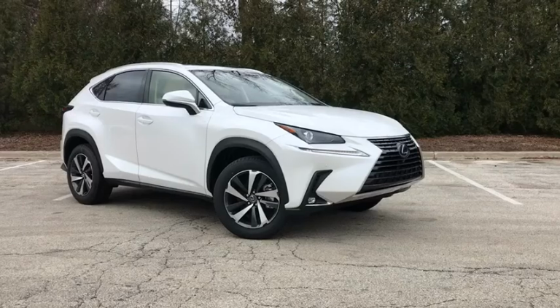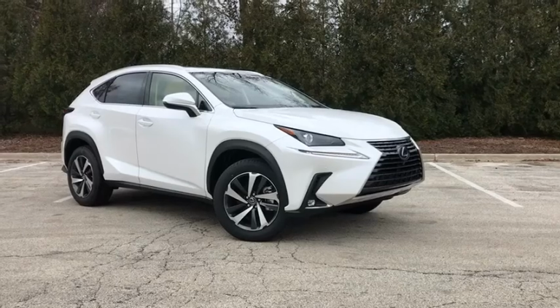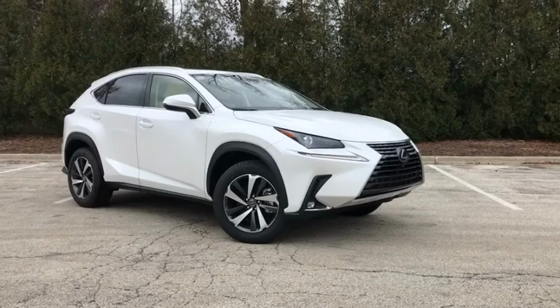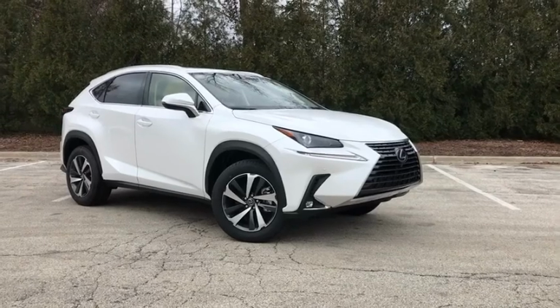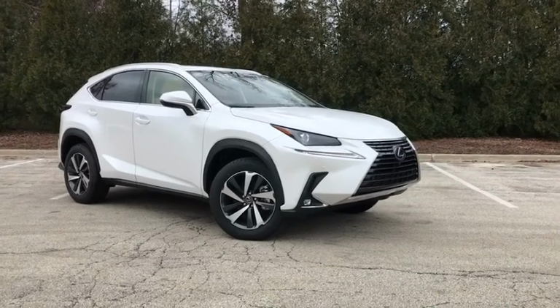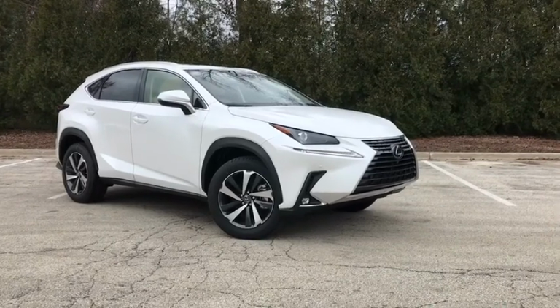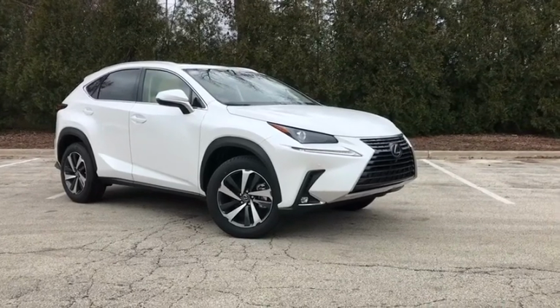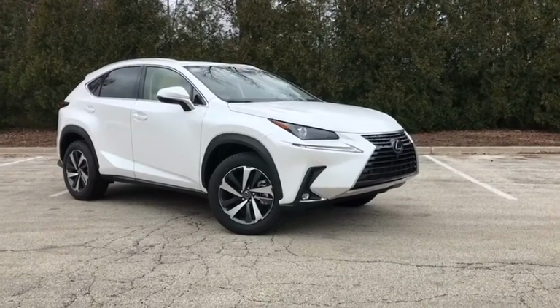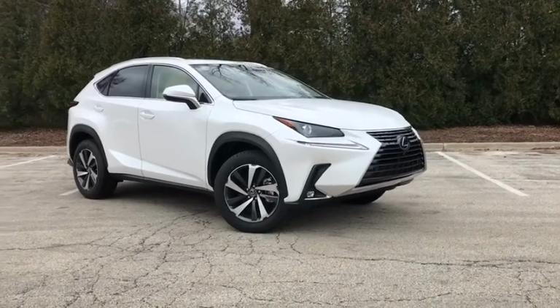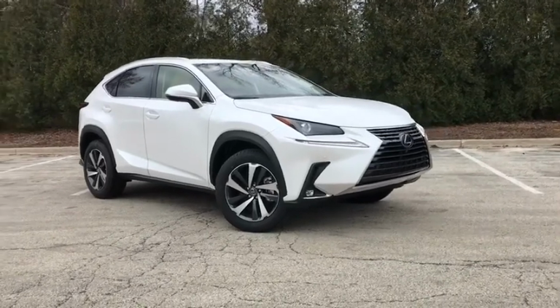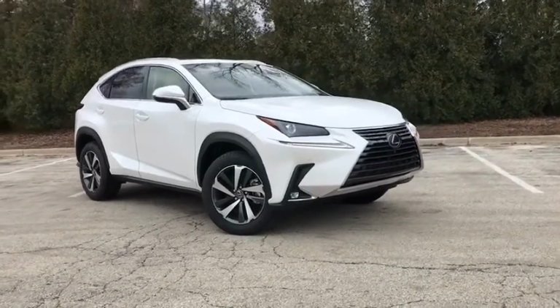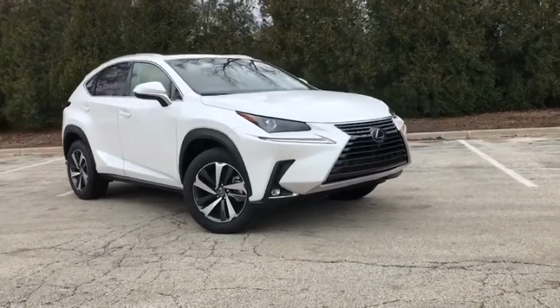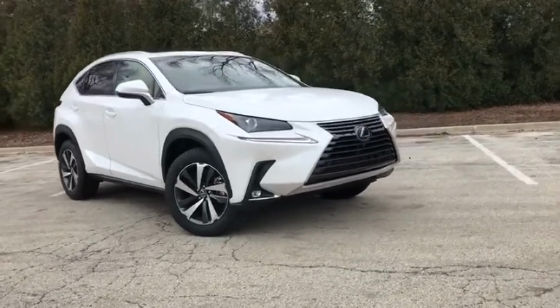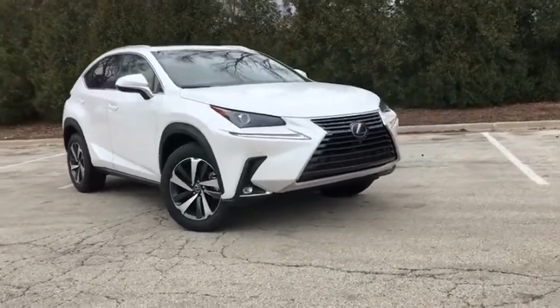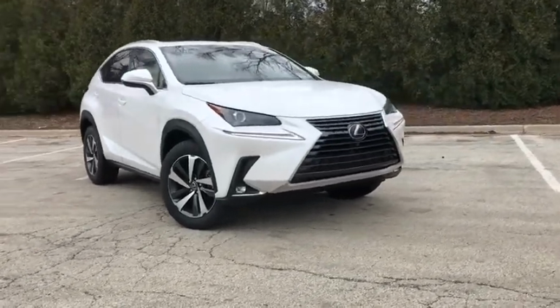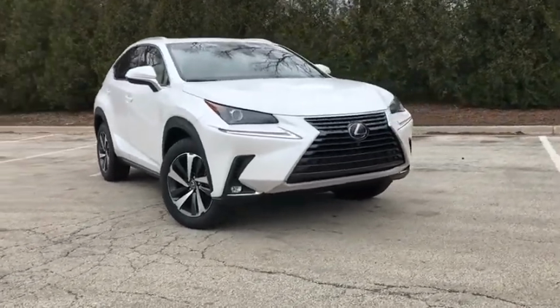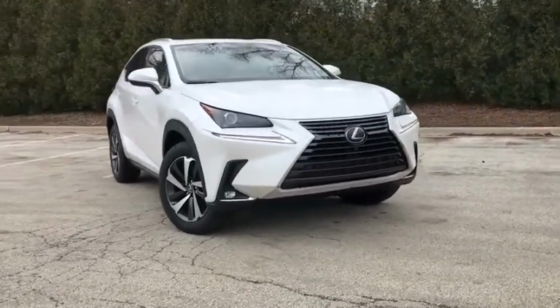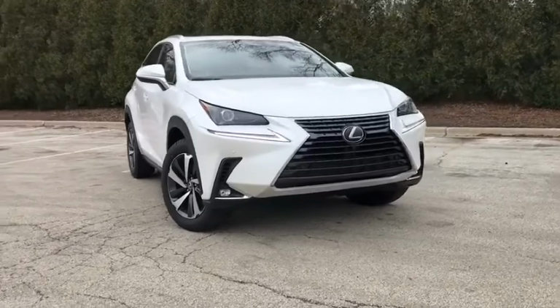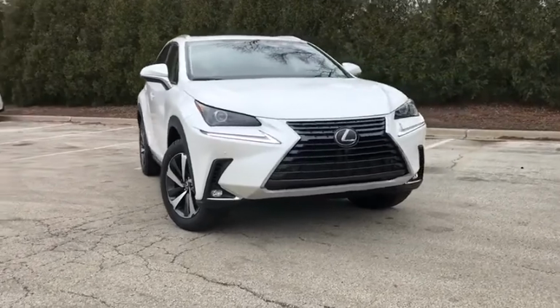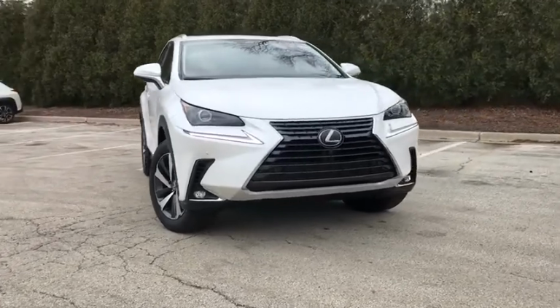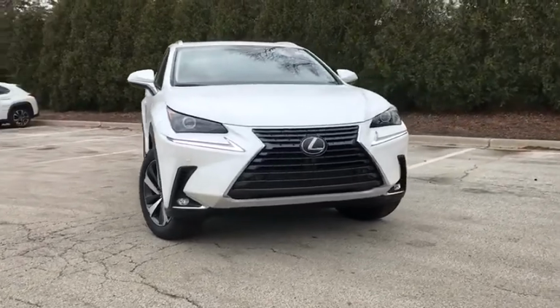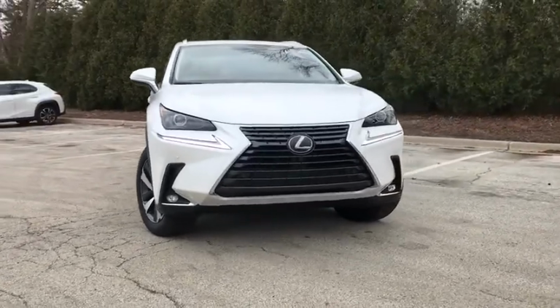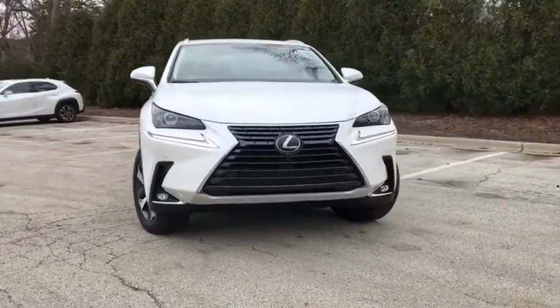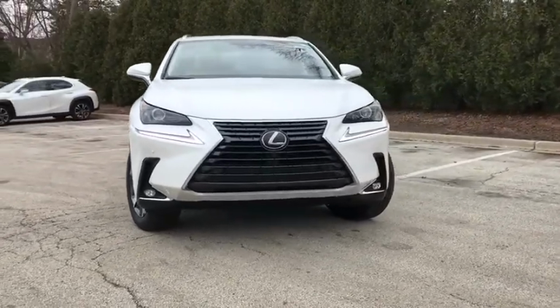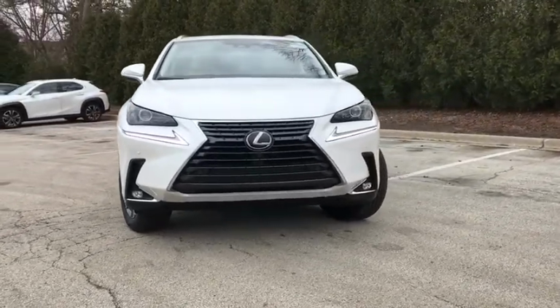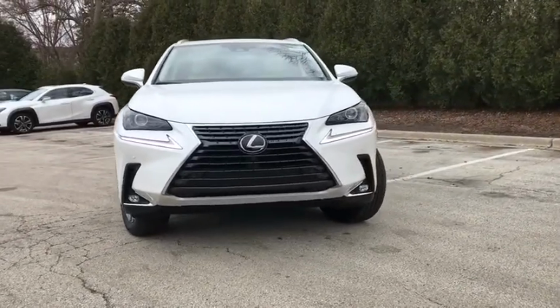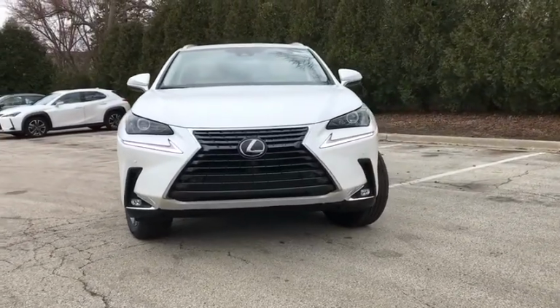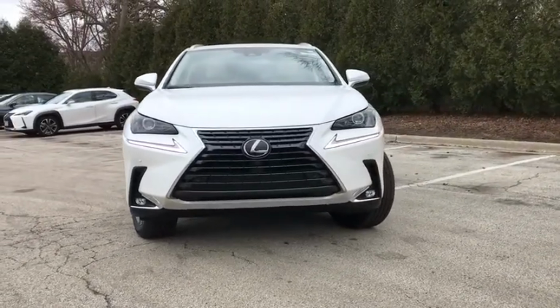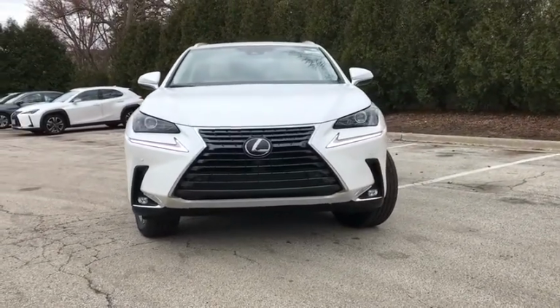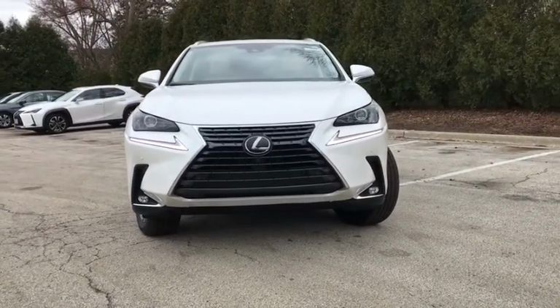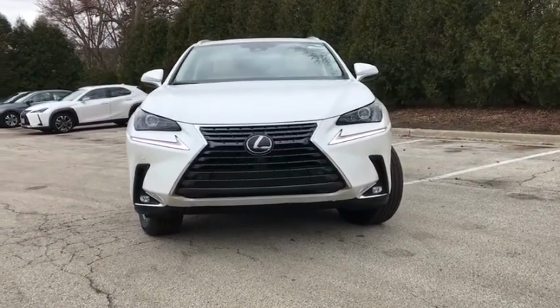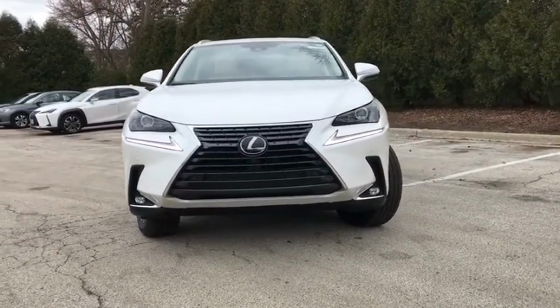Looking for the right vehicle? Check out the 2020 Lexus NX. The Lexus NX is sculpted to look nimble while hinting at the incredible power concentrated inside.